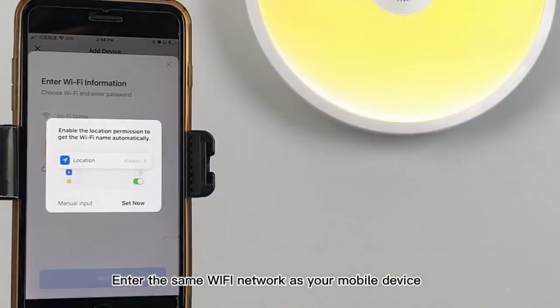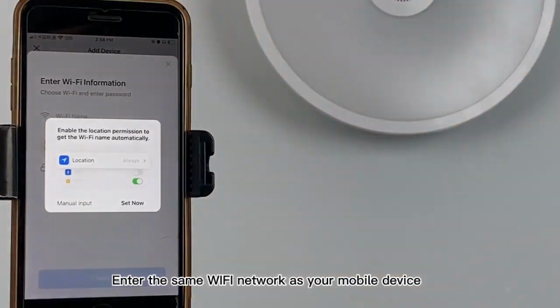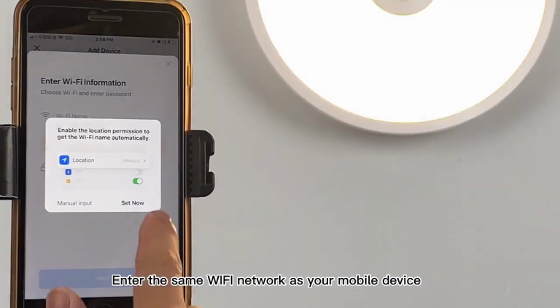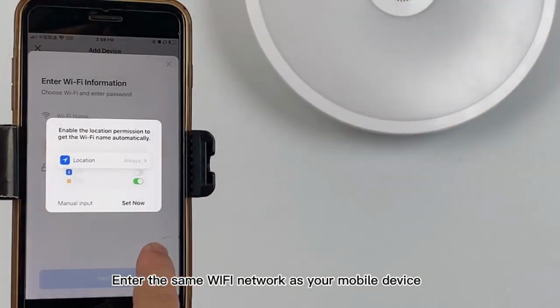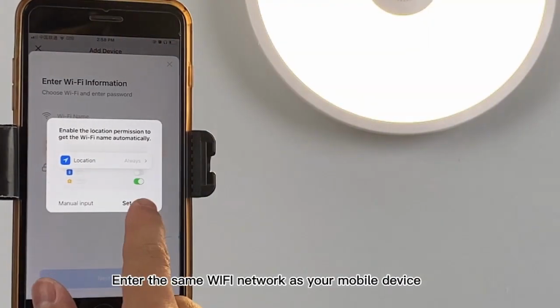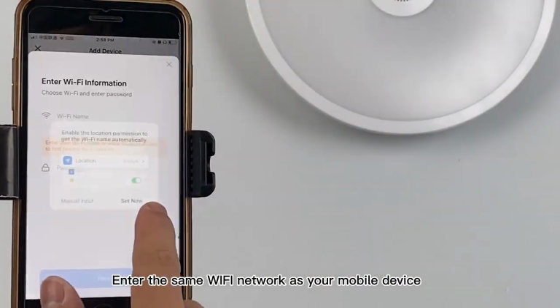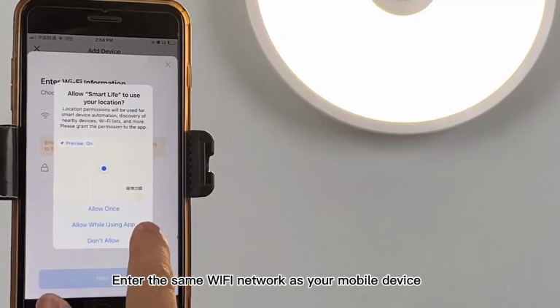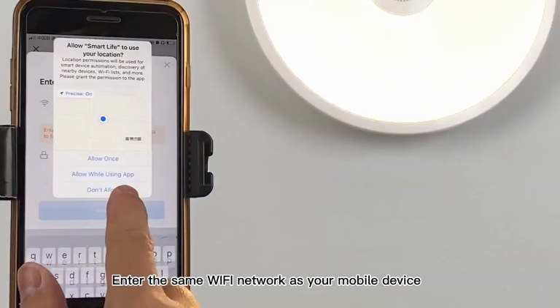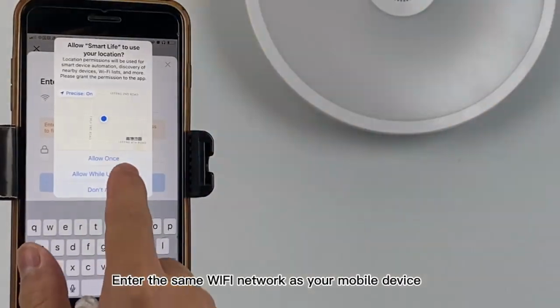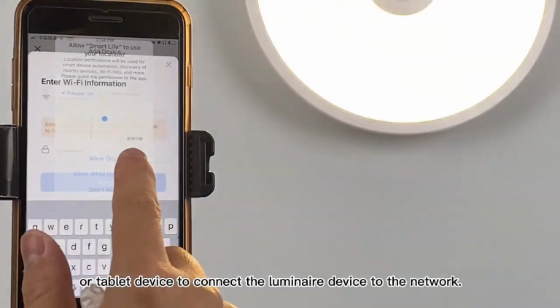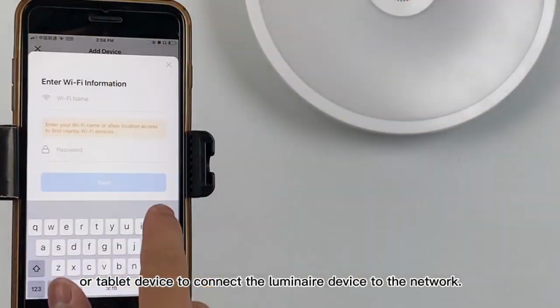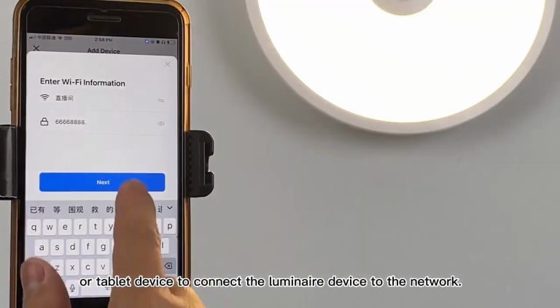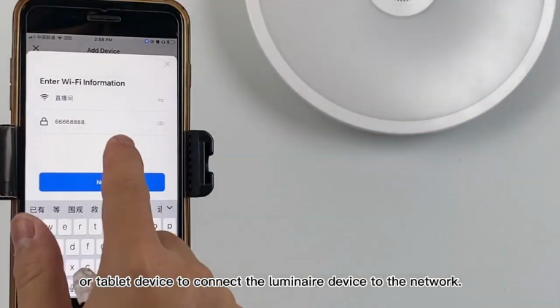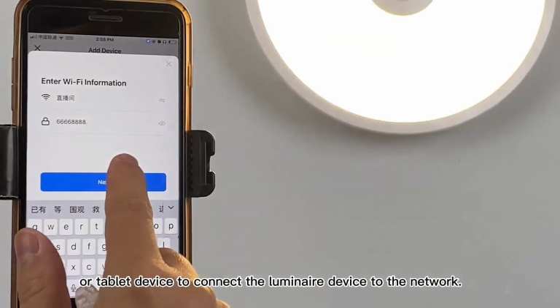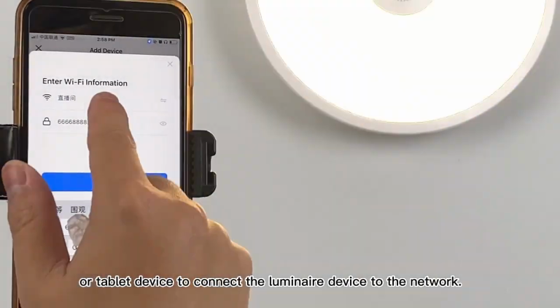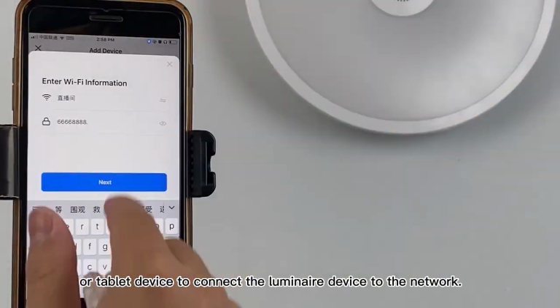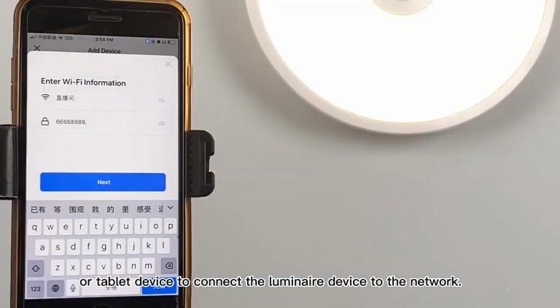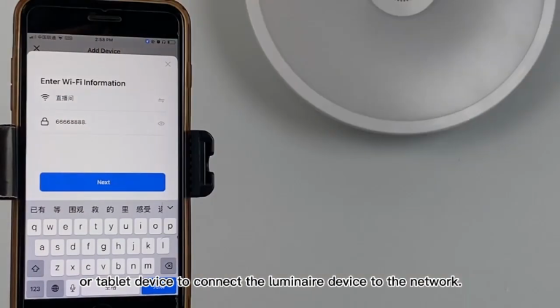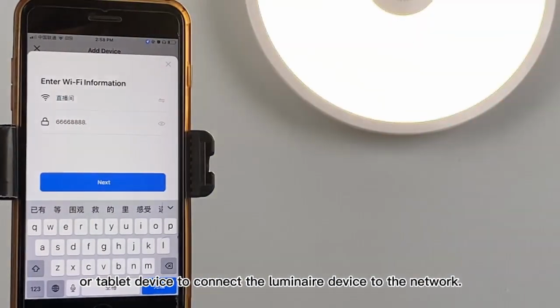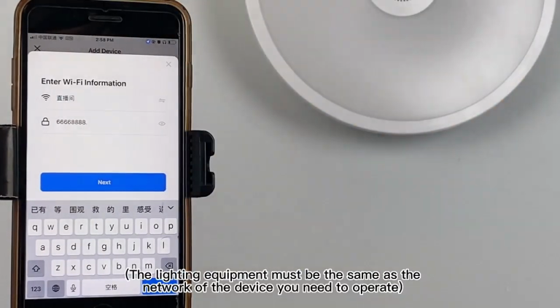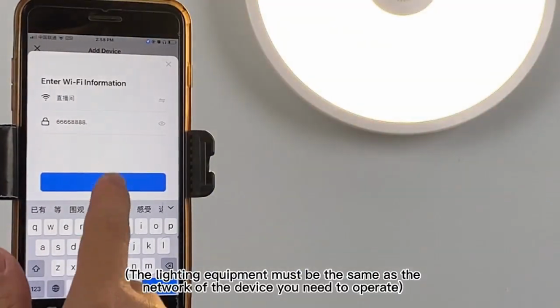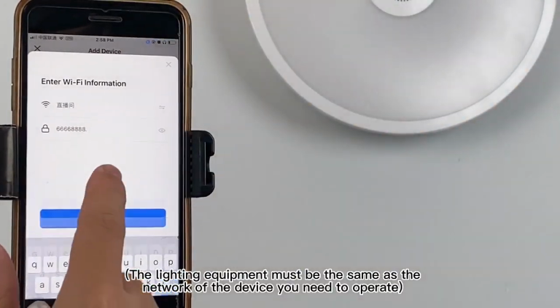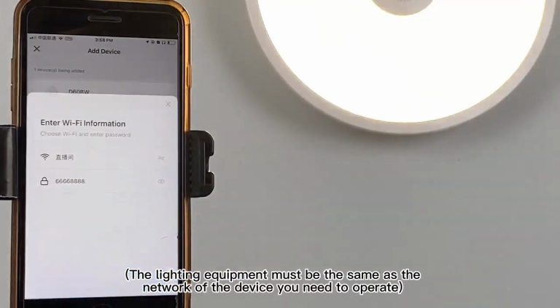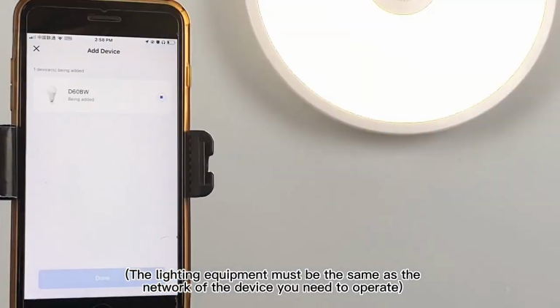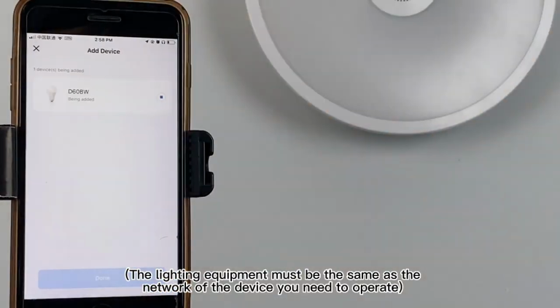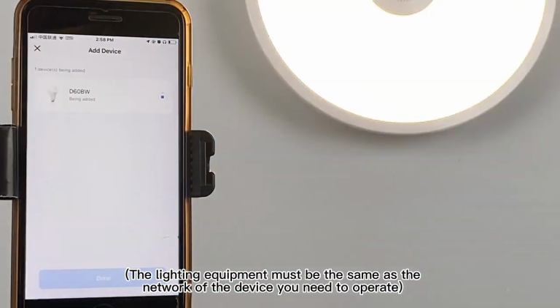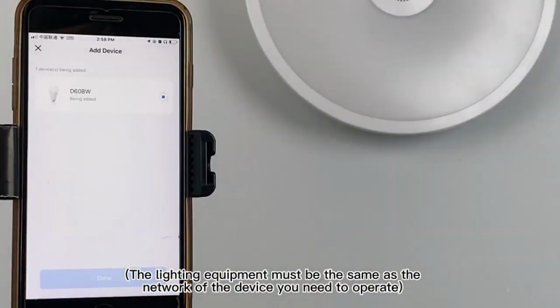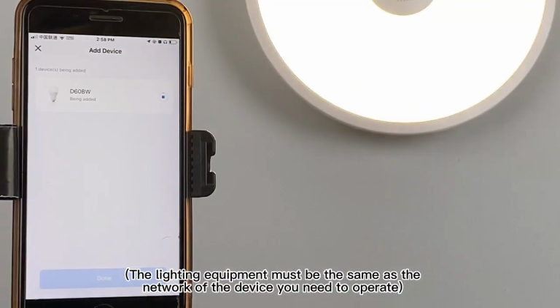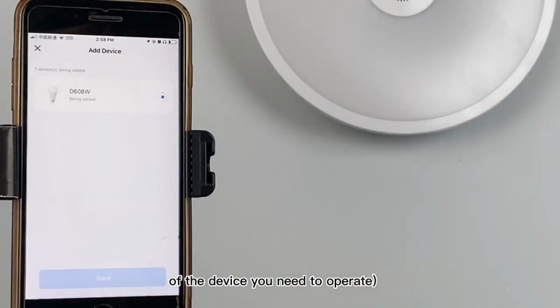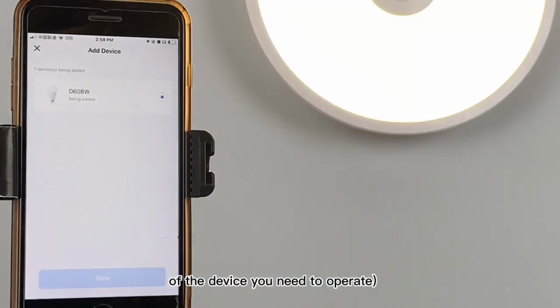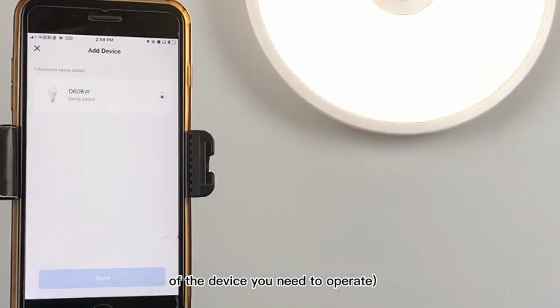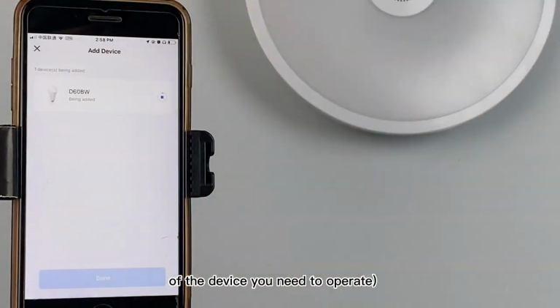Enter the same Wi-Fi network as your mobile device or tablet device to connect the Lumina device to the network. The lighting equipment must be on the same network as the device you need to operate.